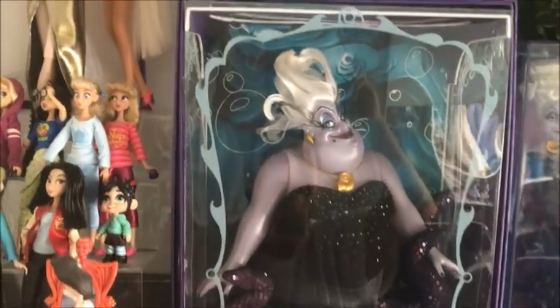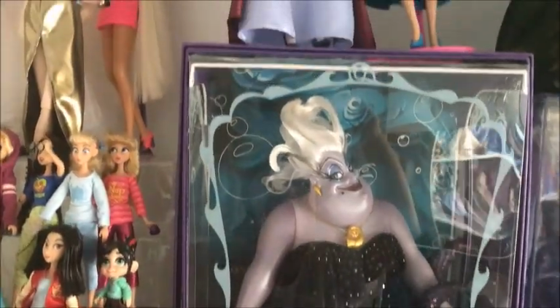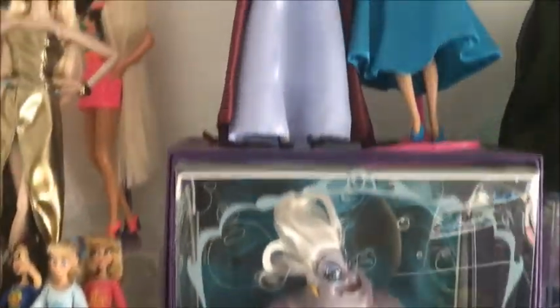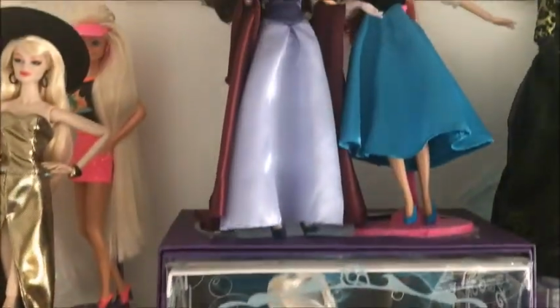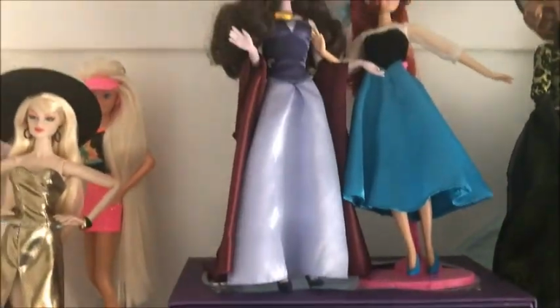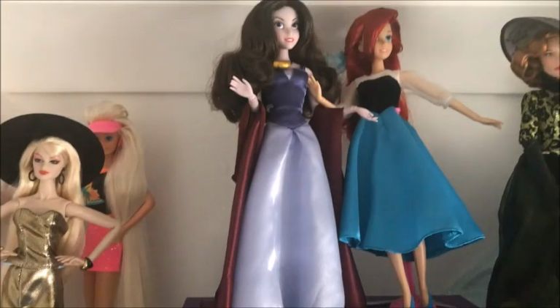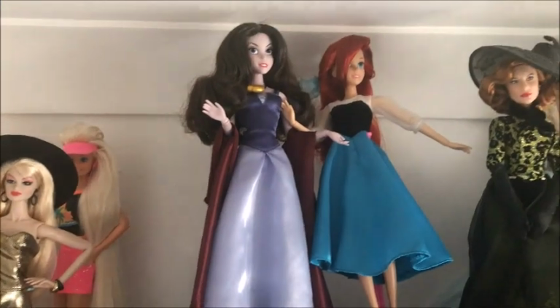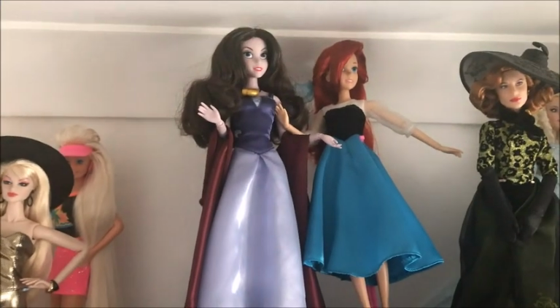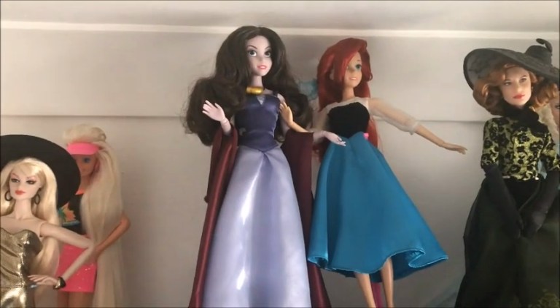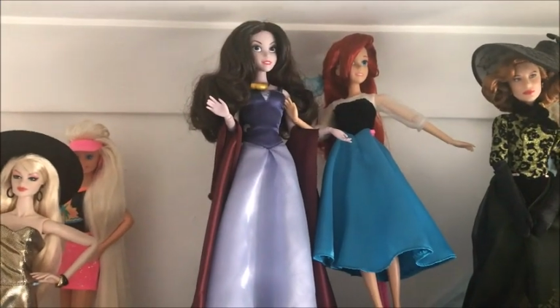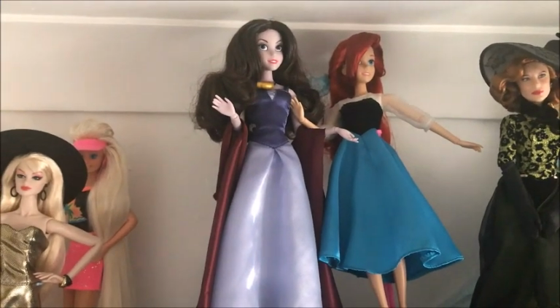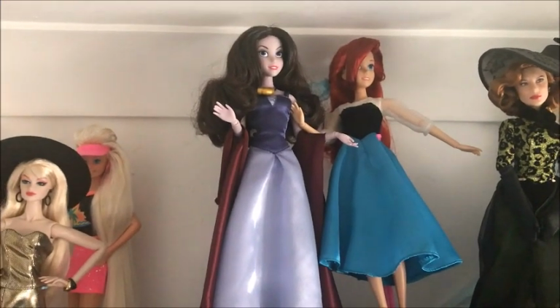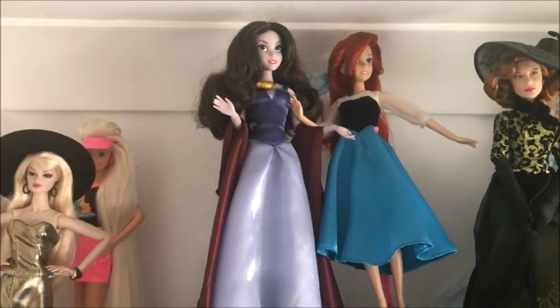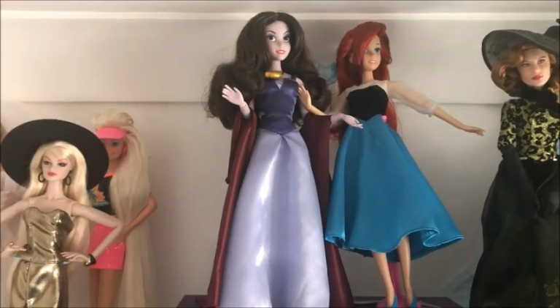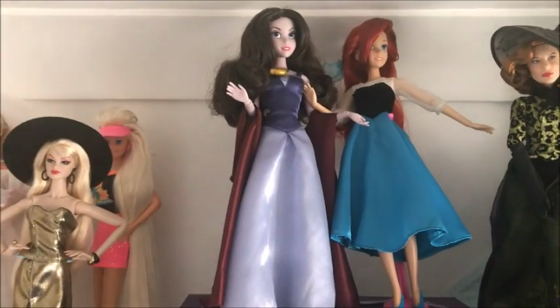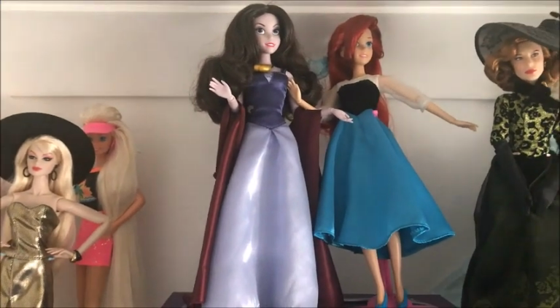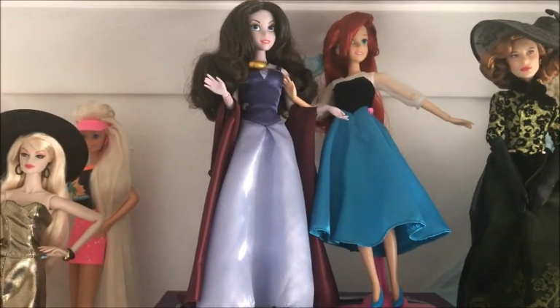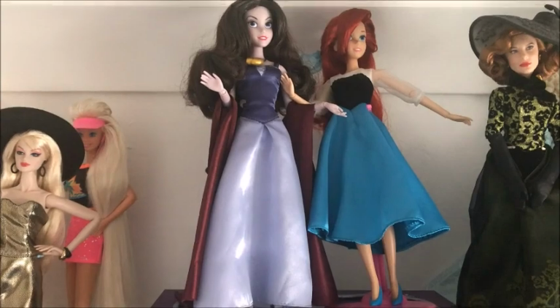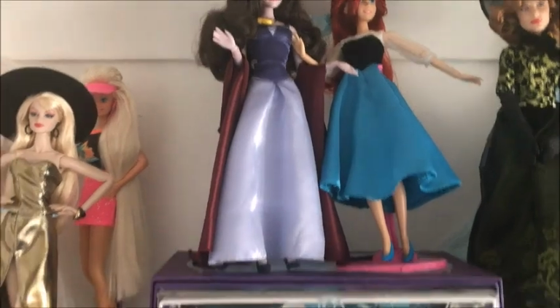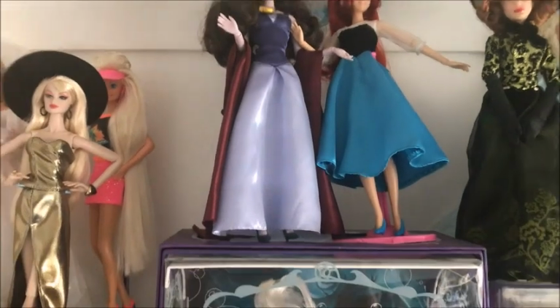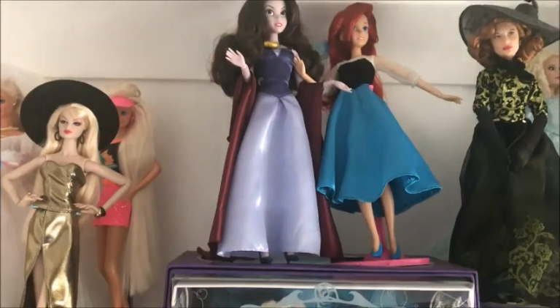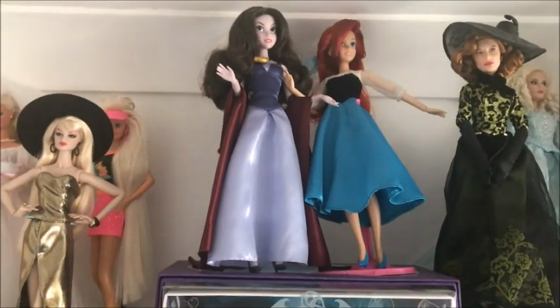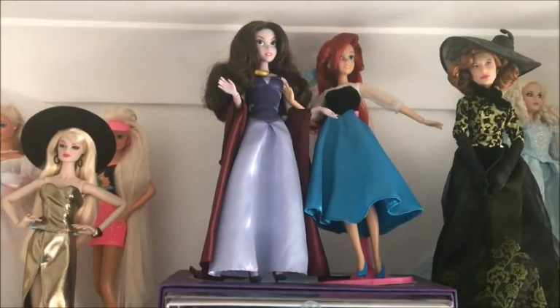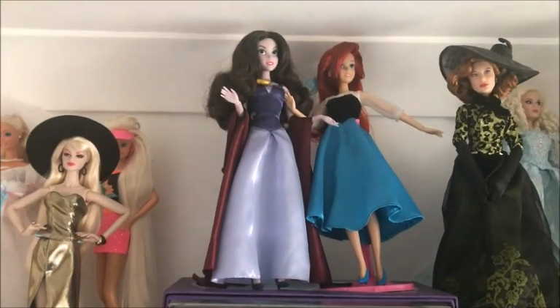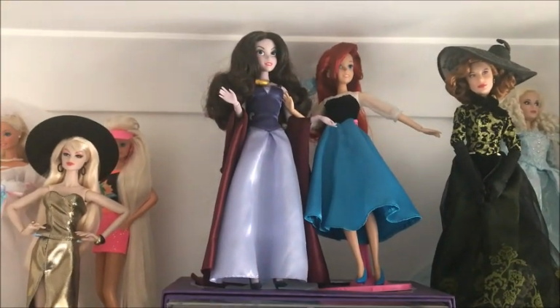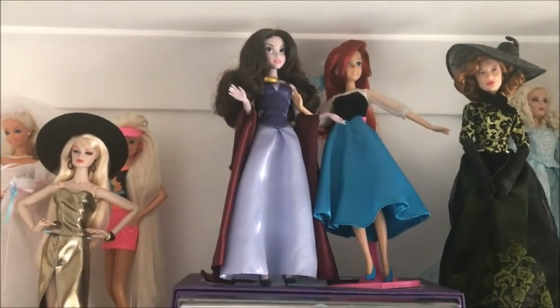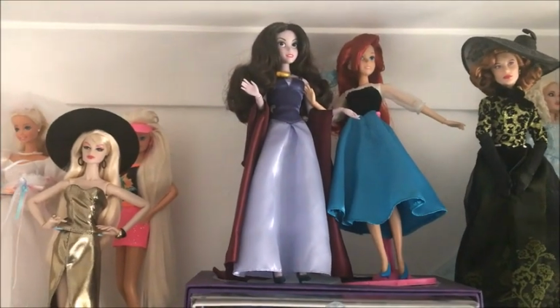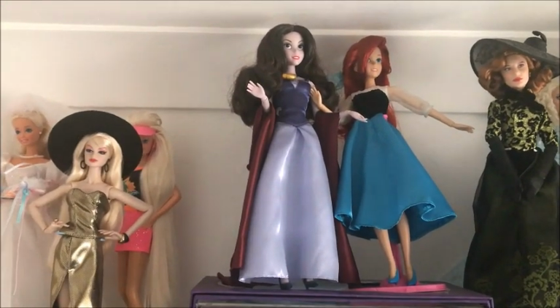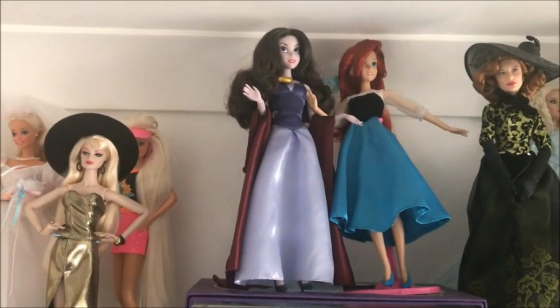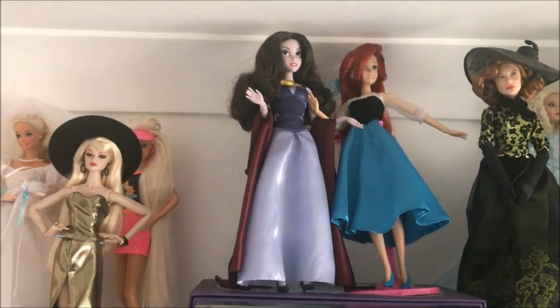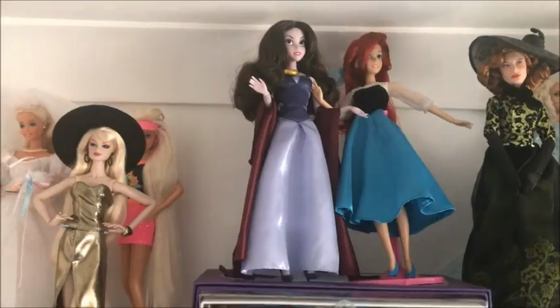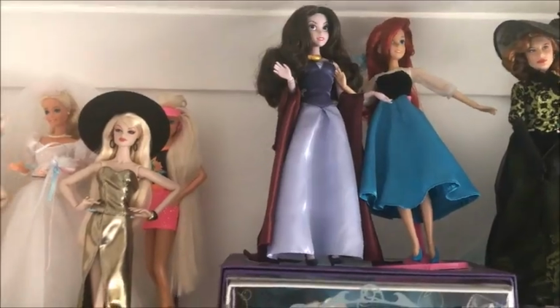On the top shelf right there you can see I've got Vanessa and Ariel. I'm hoping to be adding some more of the Little Mermaid limited edition doll releases.